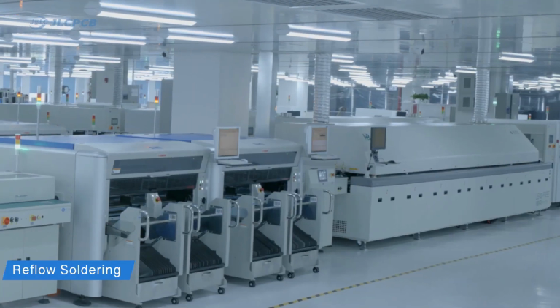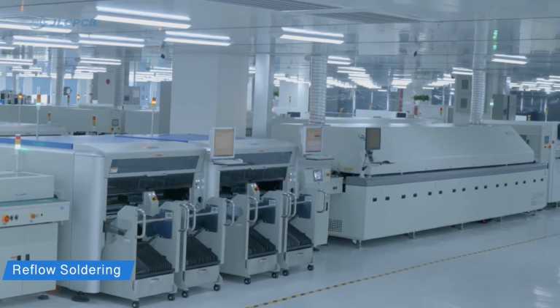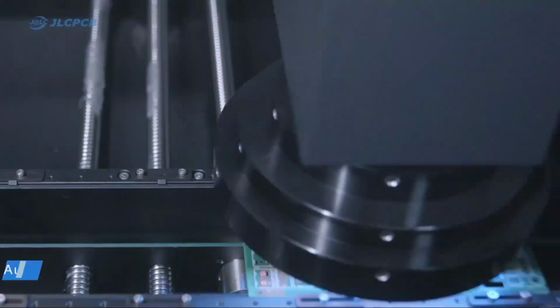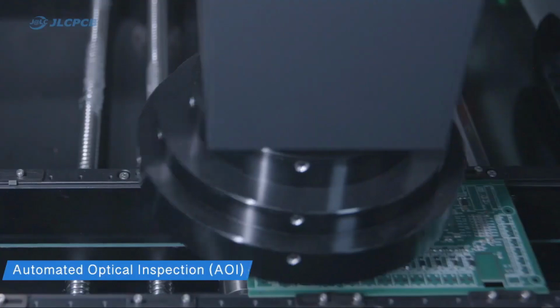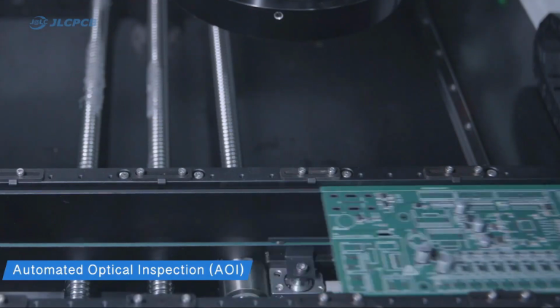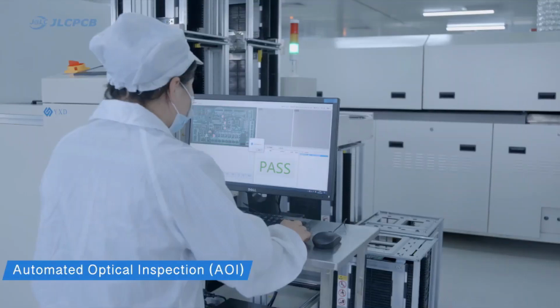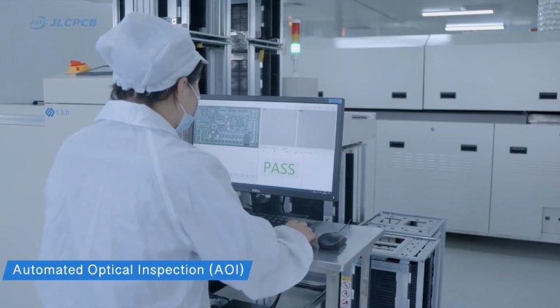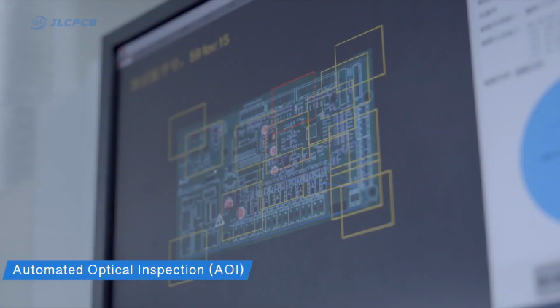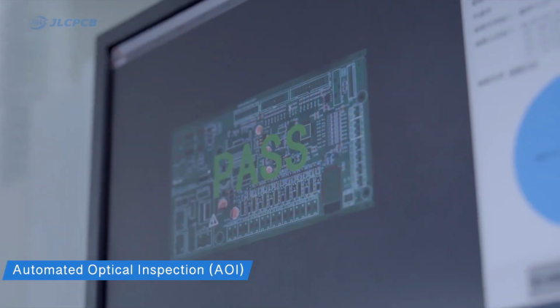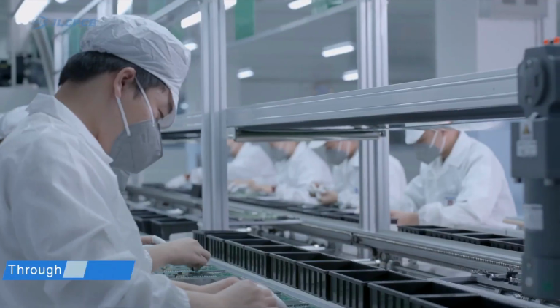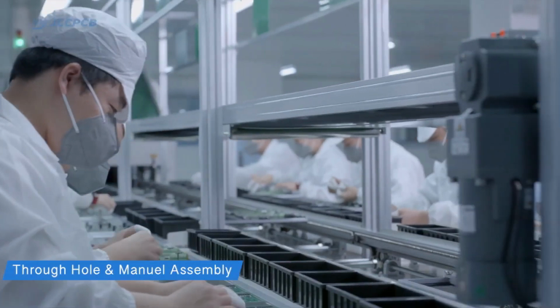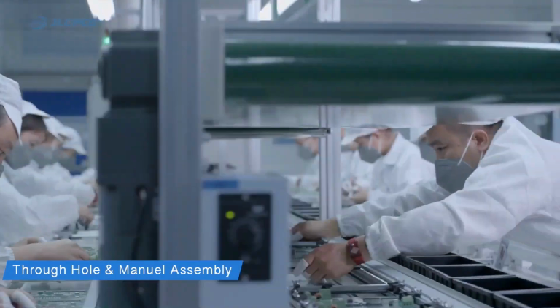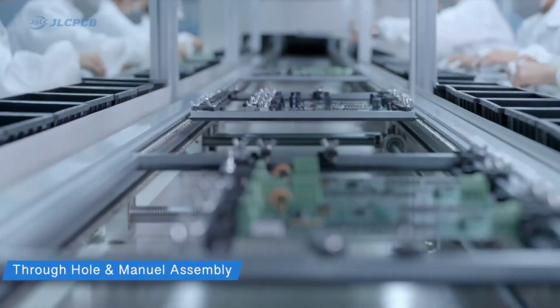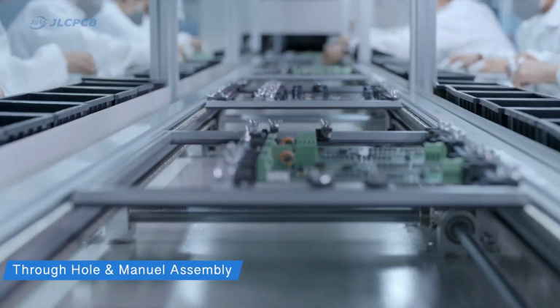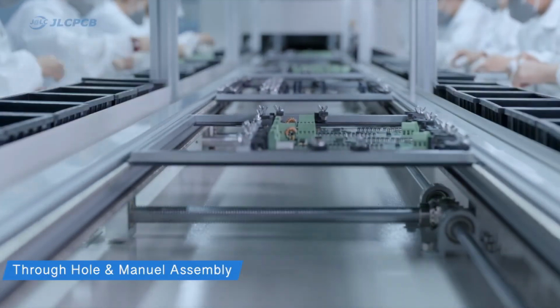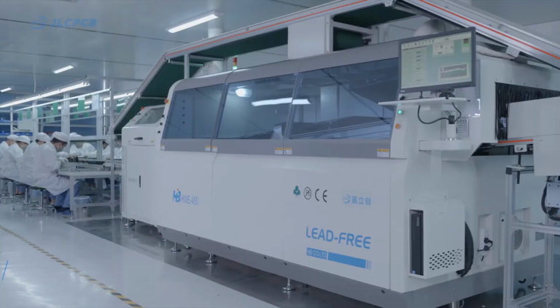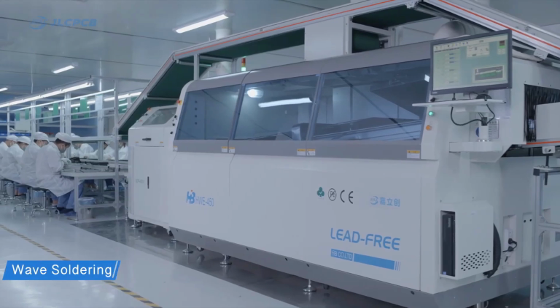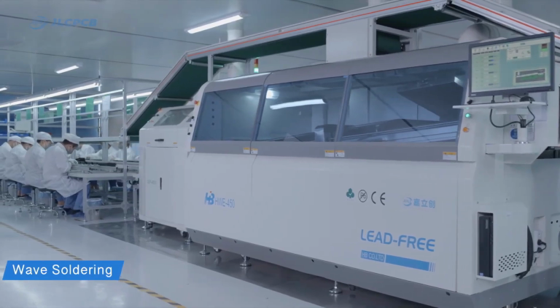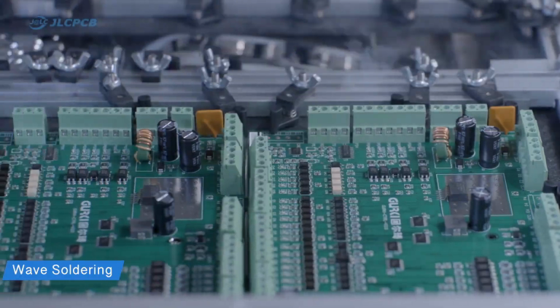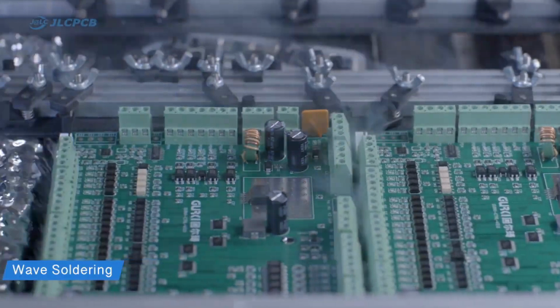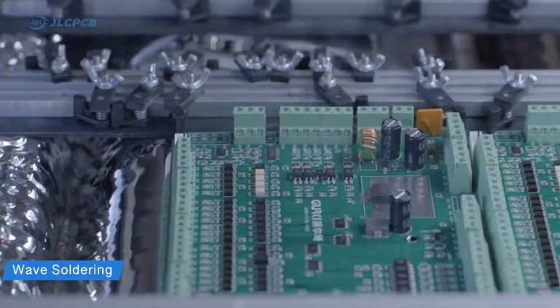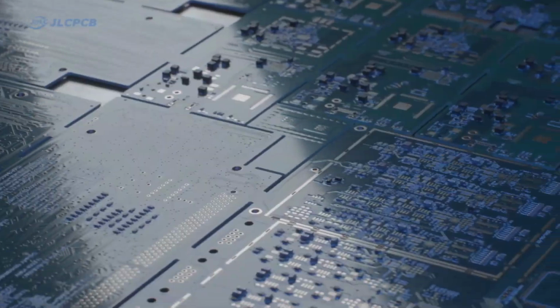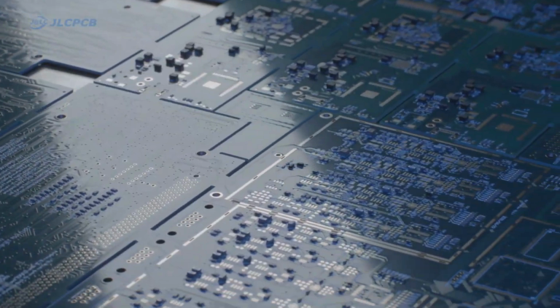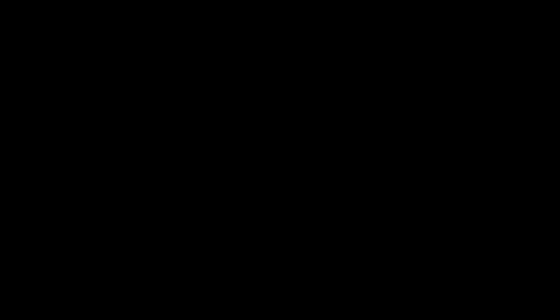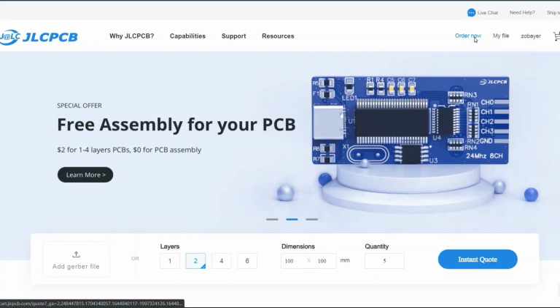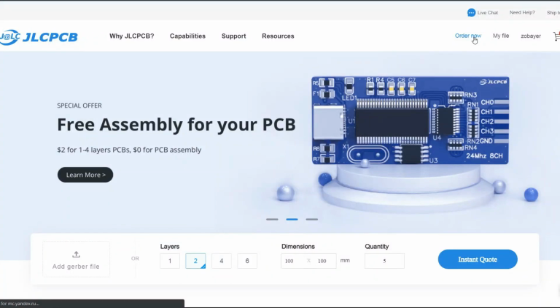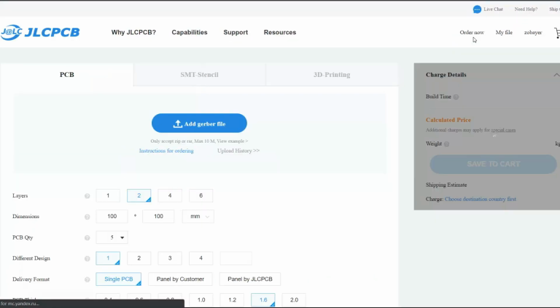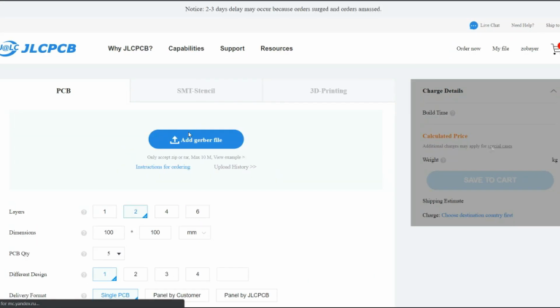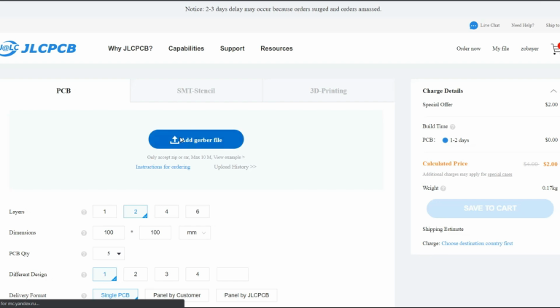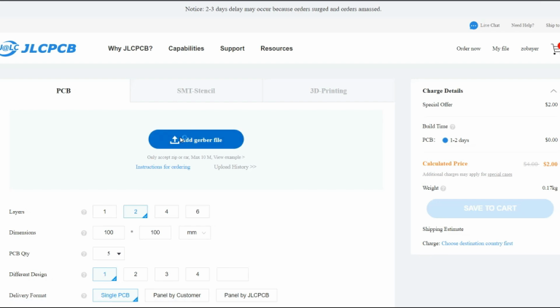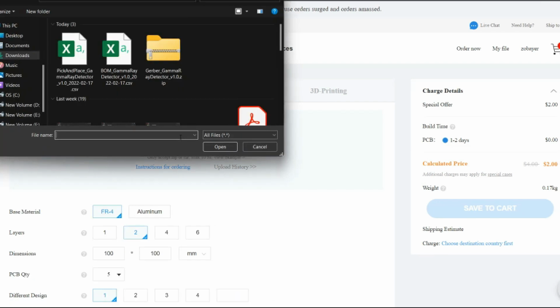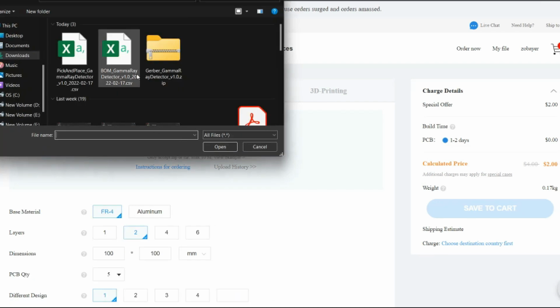With 16 years of PCB manufacturing experience, JLCPCB also establishes a well-trained engineer customer support team, which is very handy and helpful. Ordering an SMT service is quite easy at JLCPCB.com.